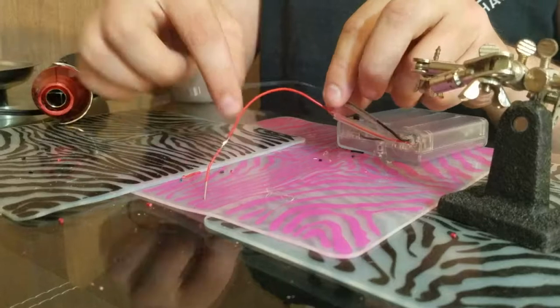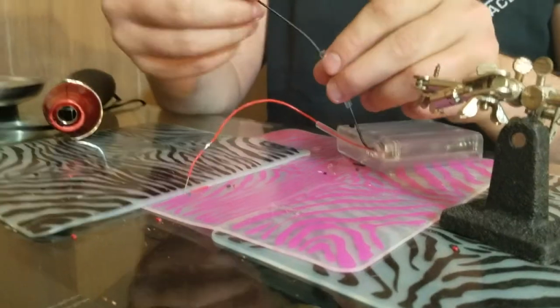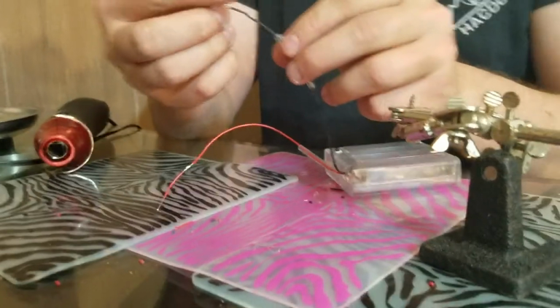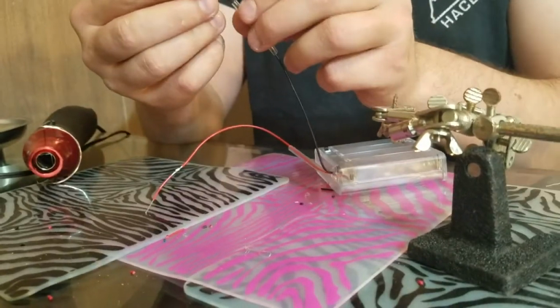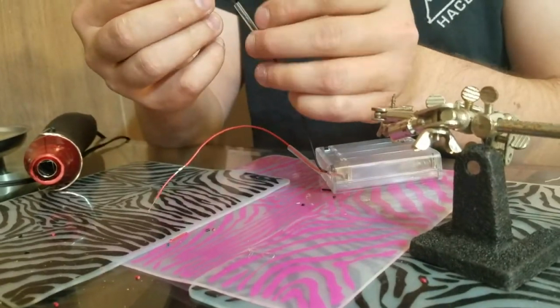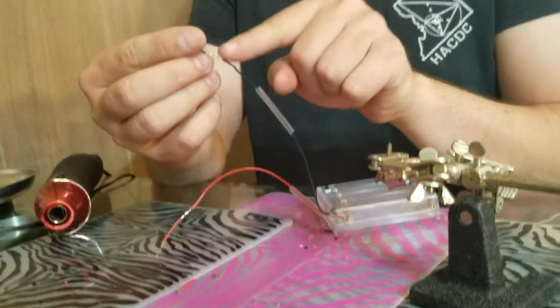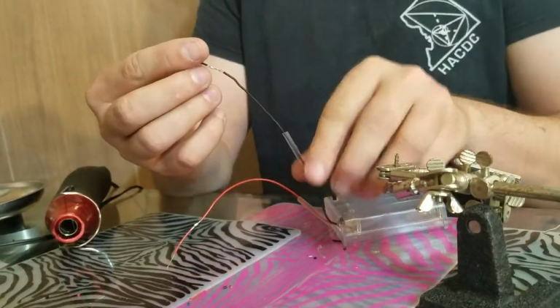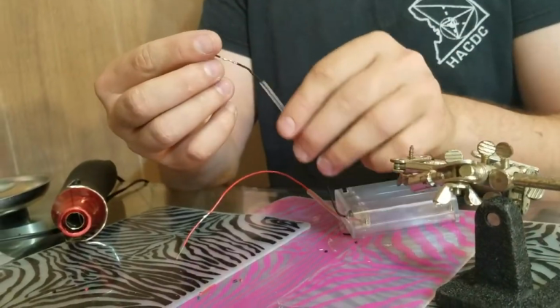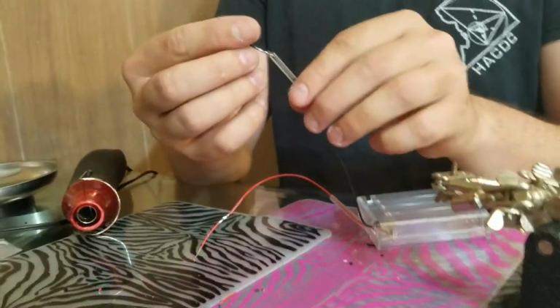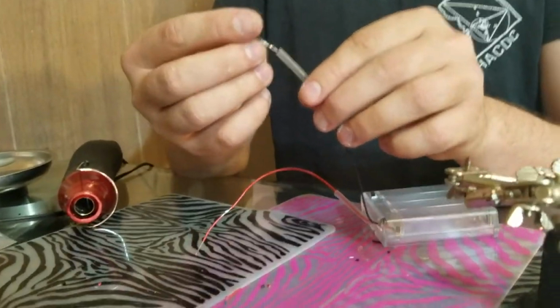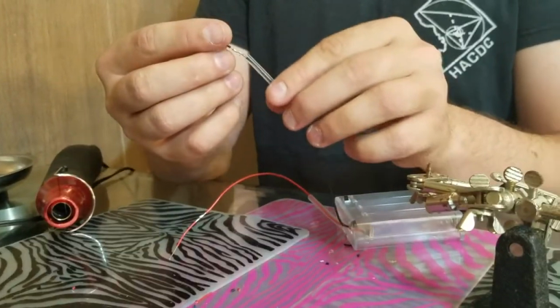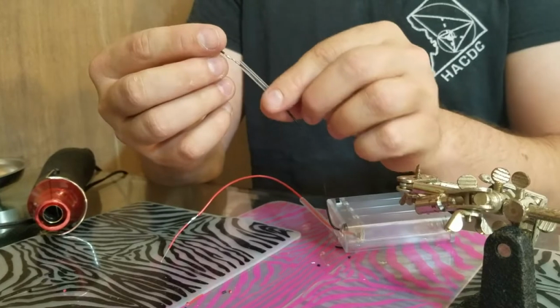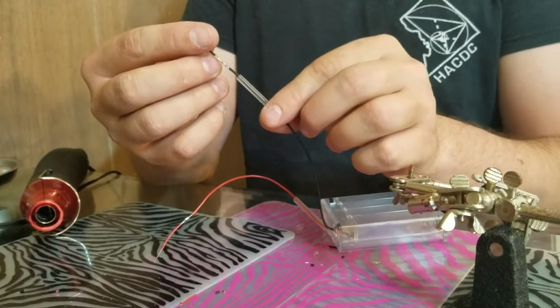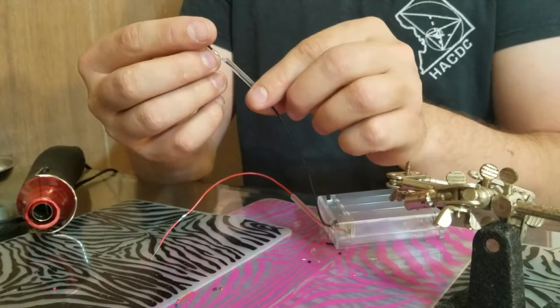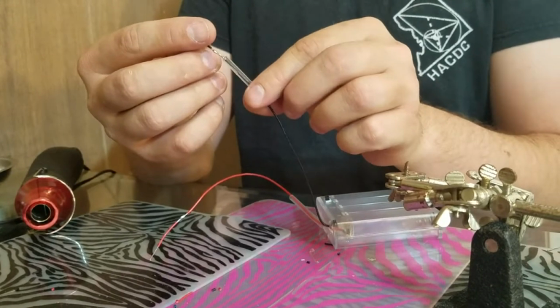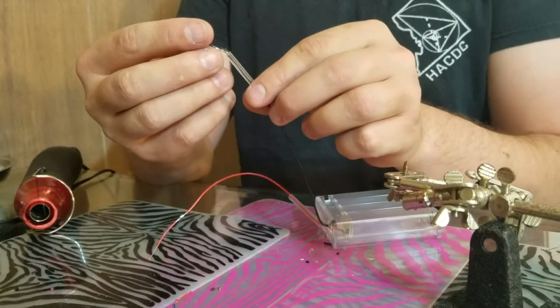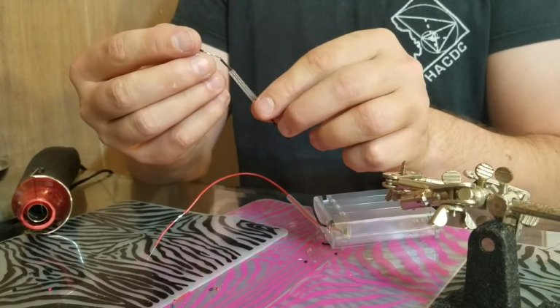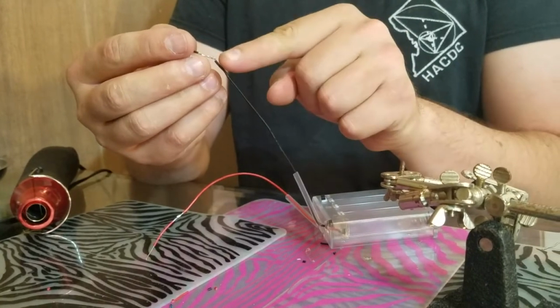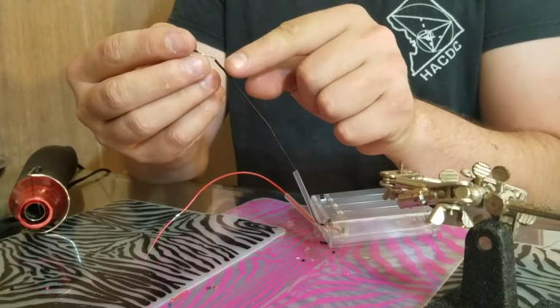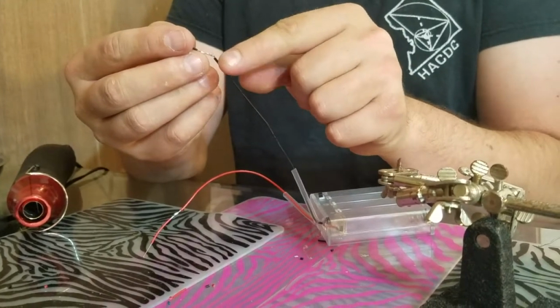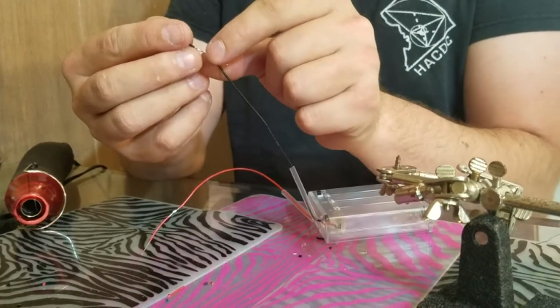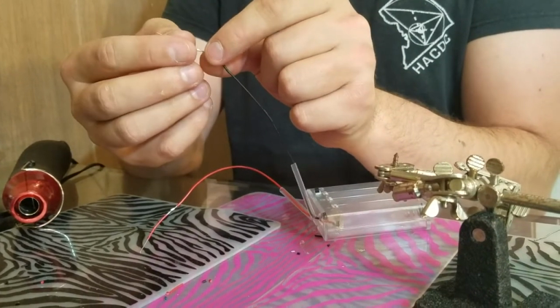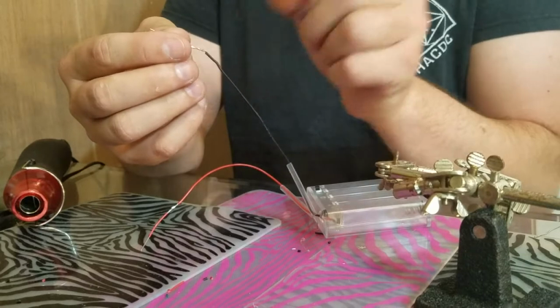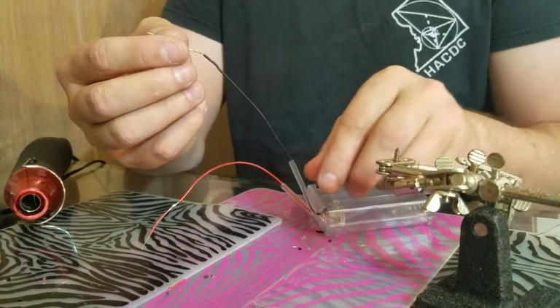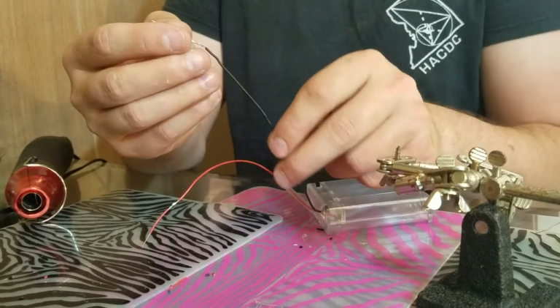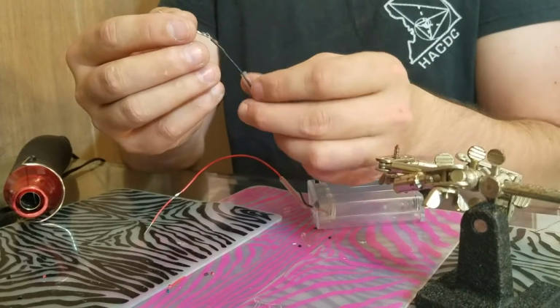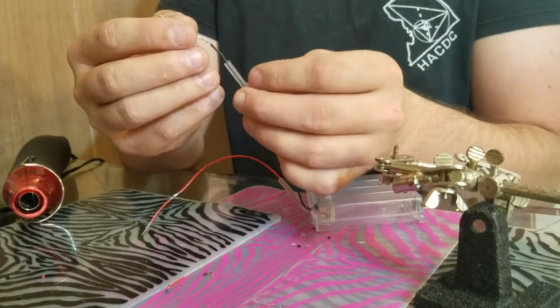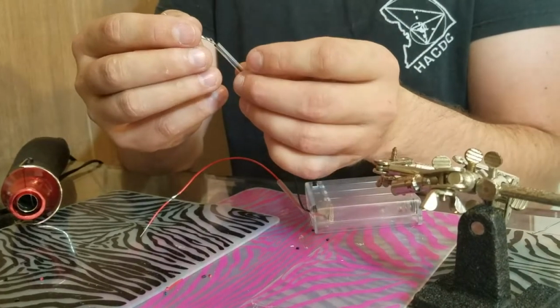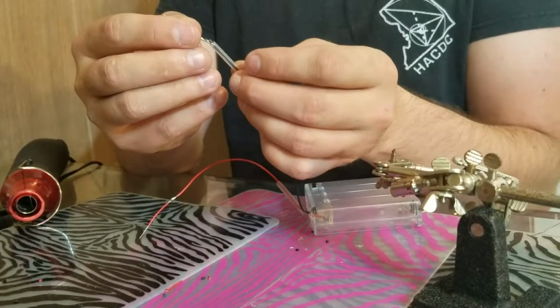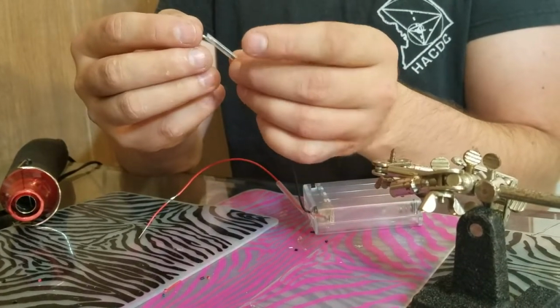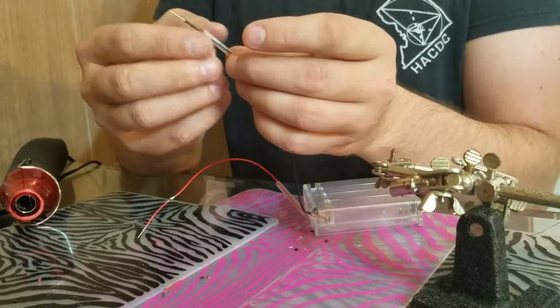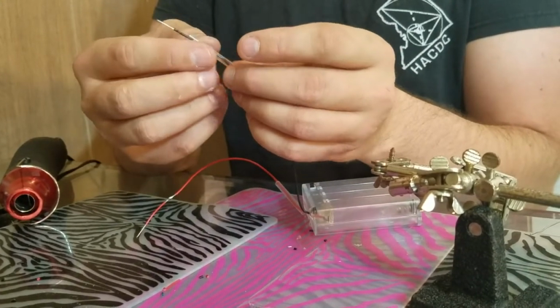Now I'm going to slide the heat shrink up and over this solder joint. You might find that you get caught — there might be a little piece of wire sticking out or a bulge or something. So make sure that you get the heat shrink around anything like that.